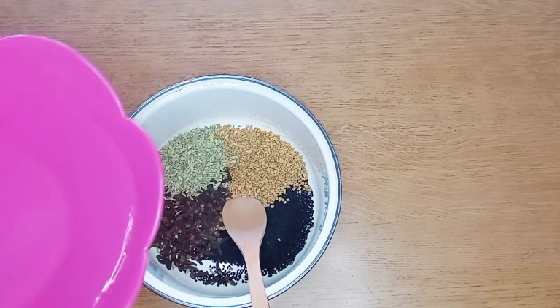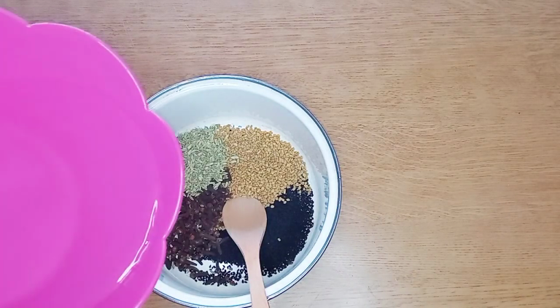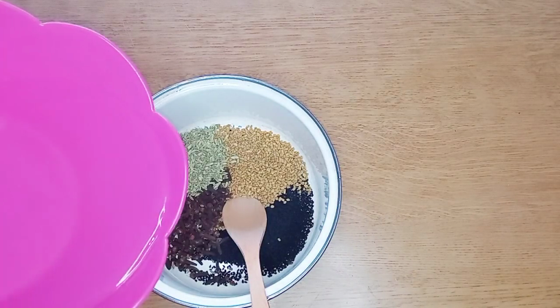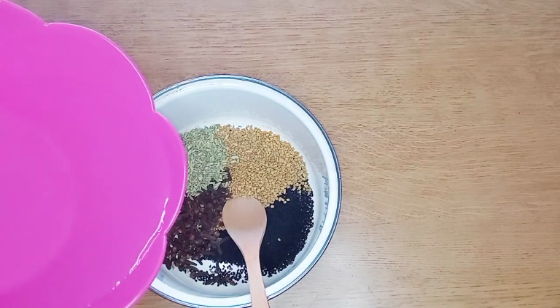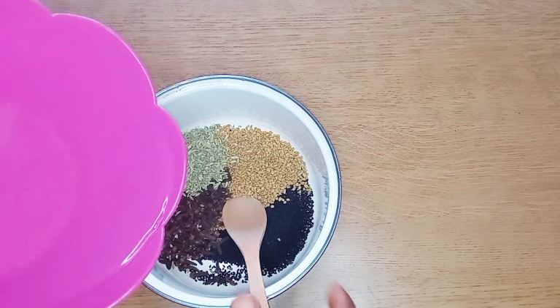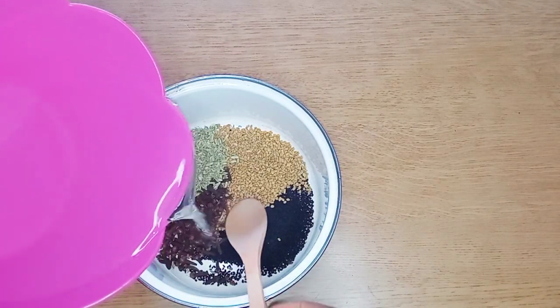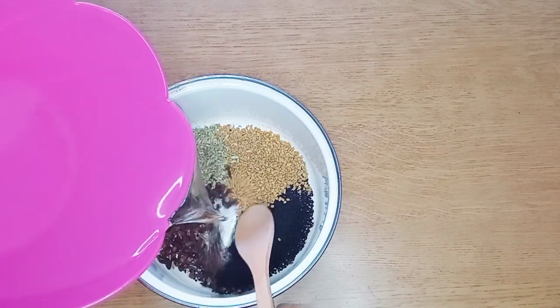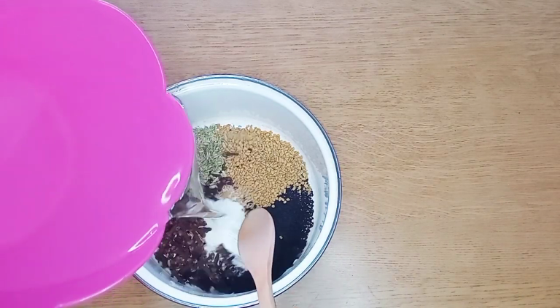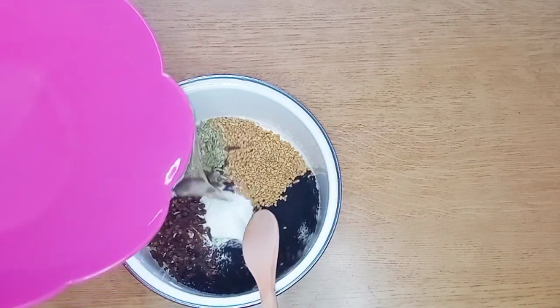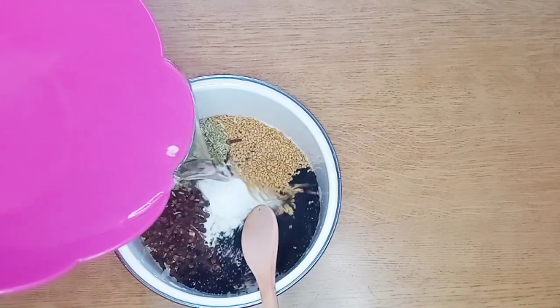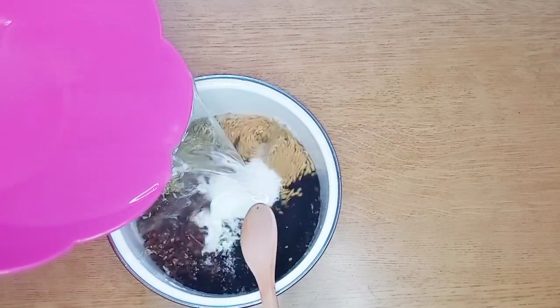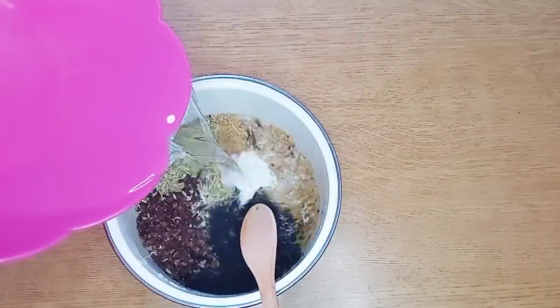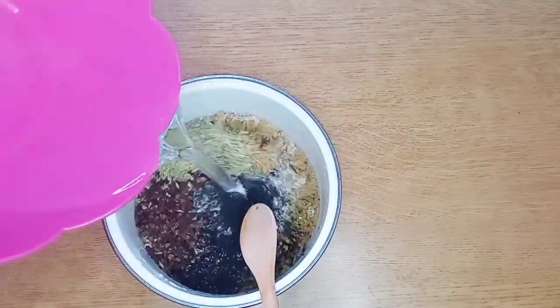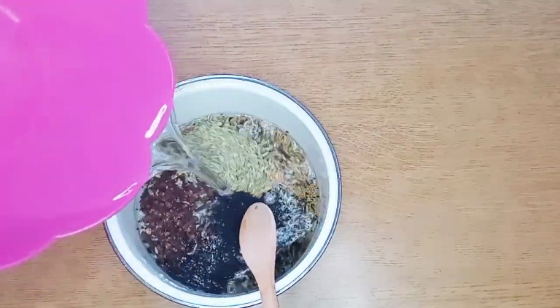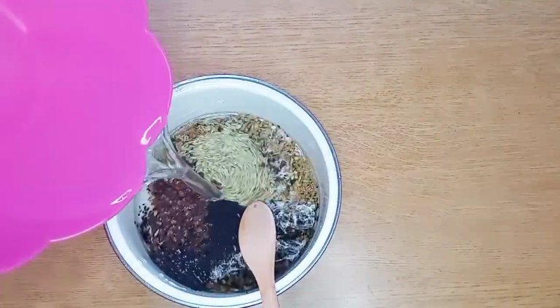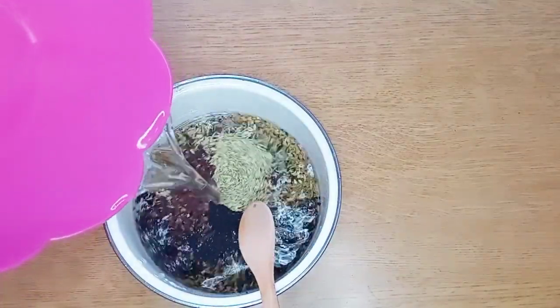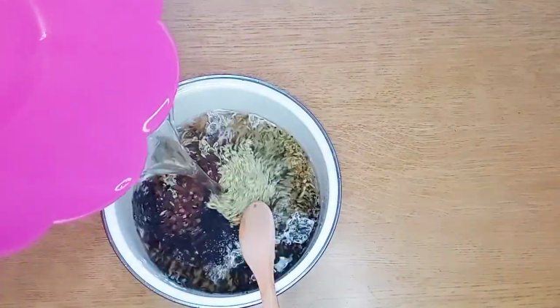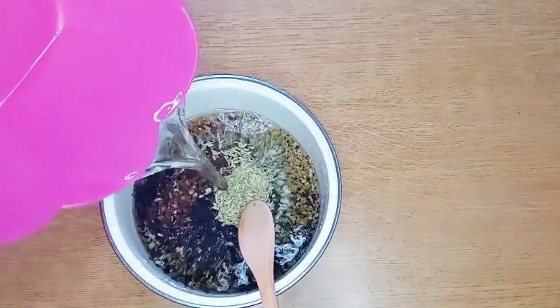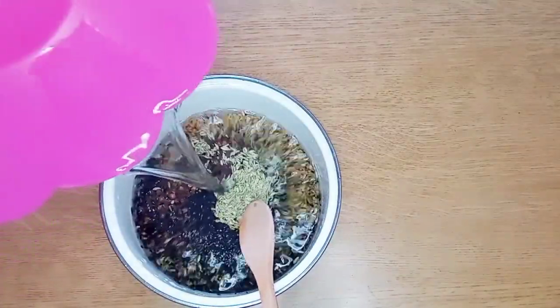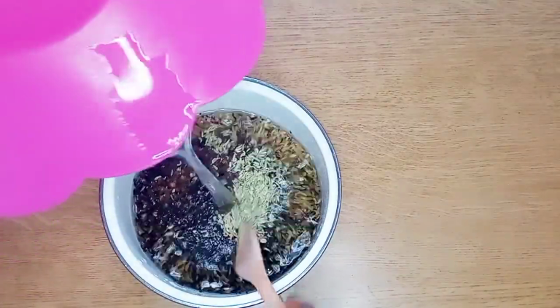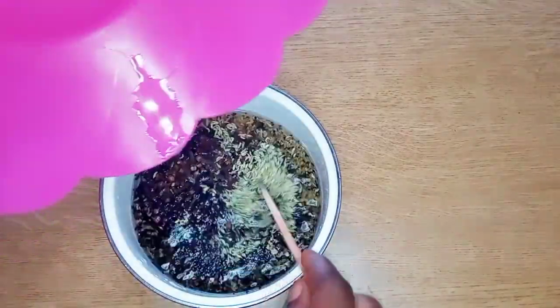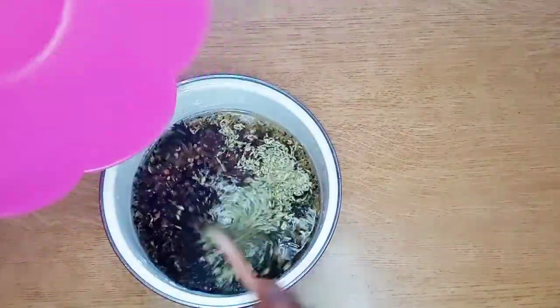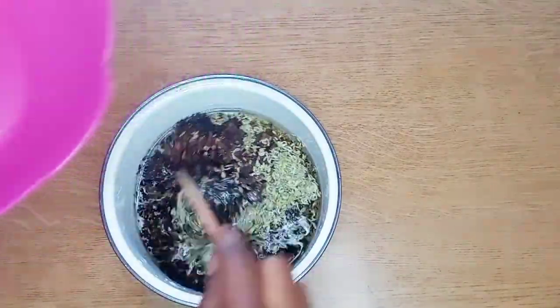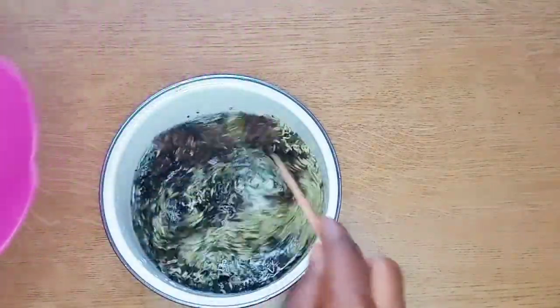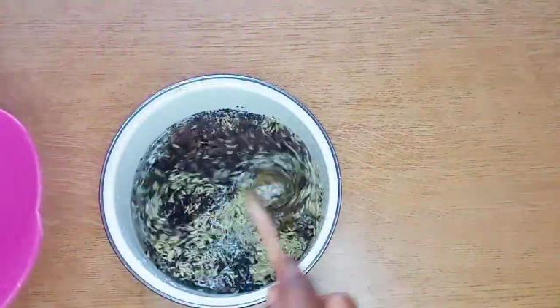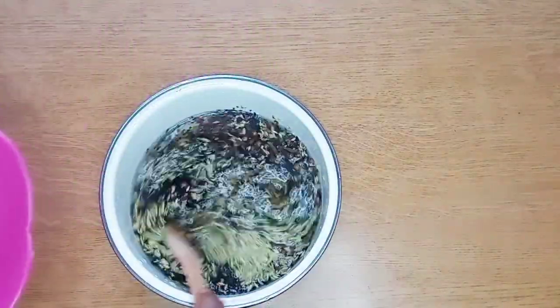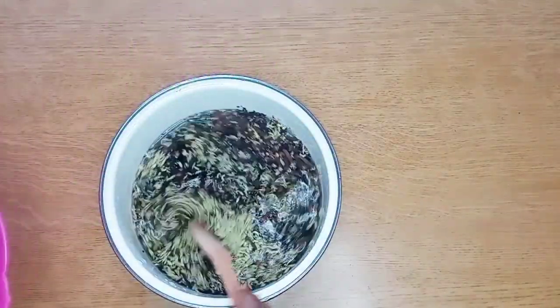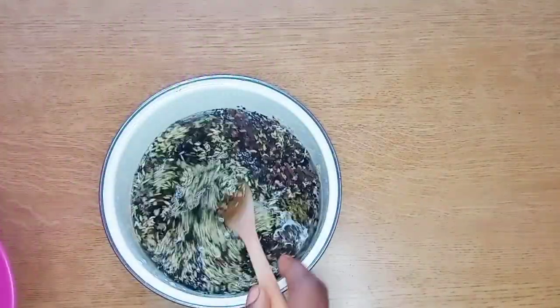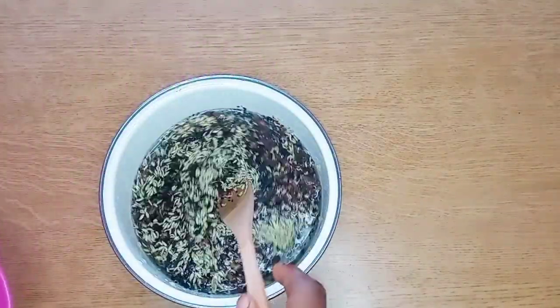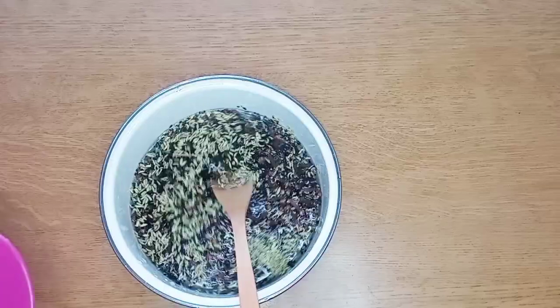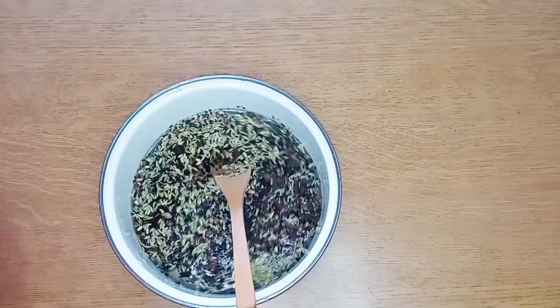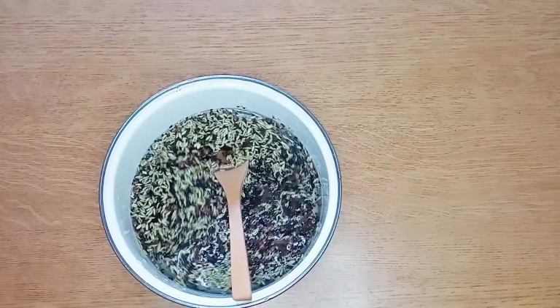I'm just going to add some water to it — enough water. I added about two cups of water.